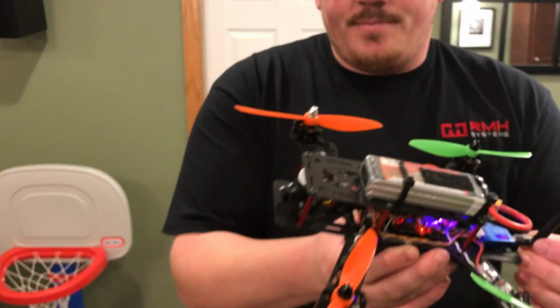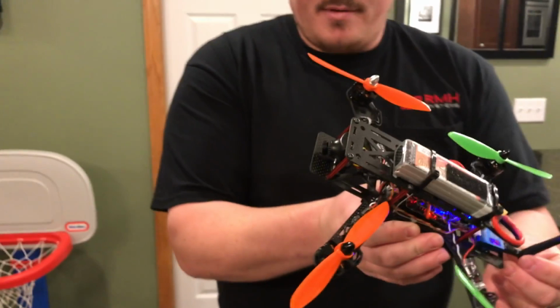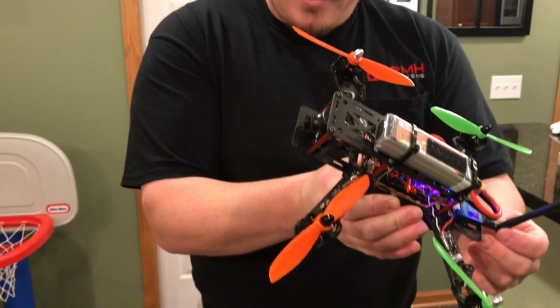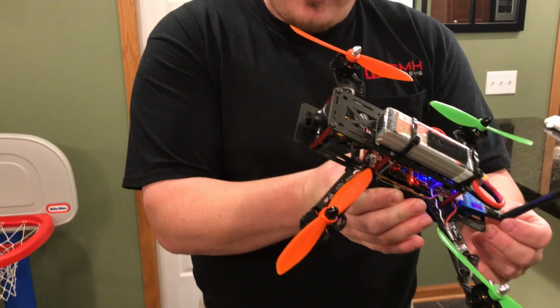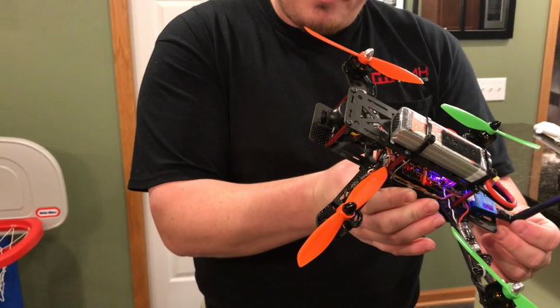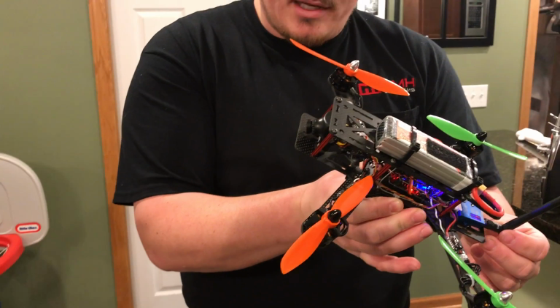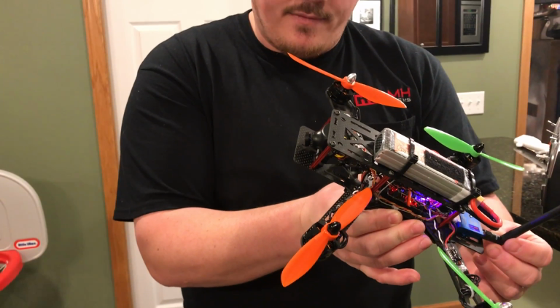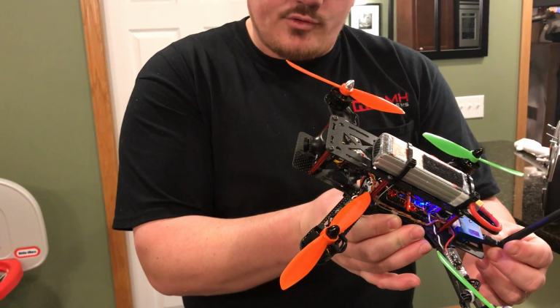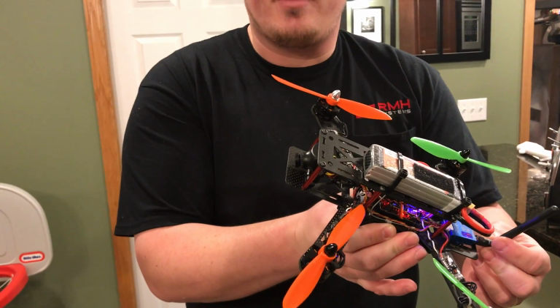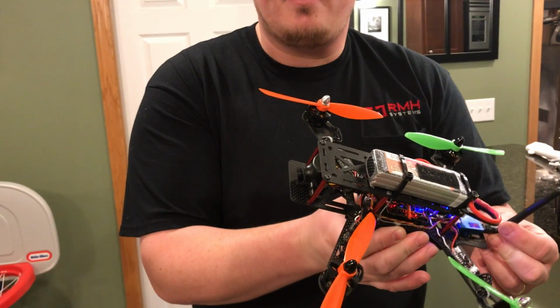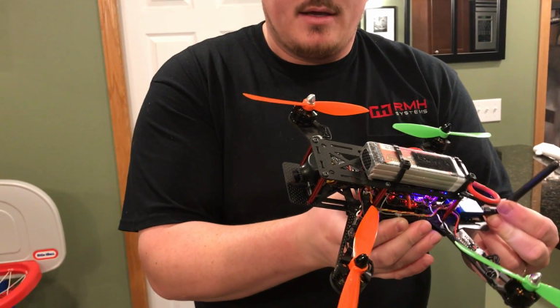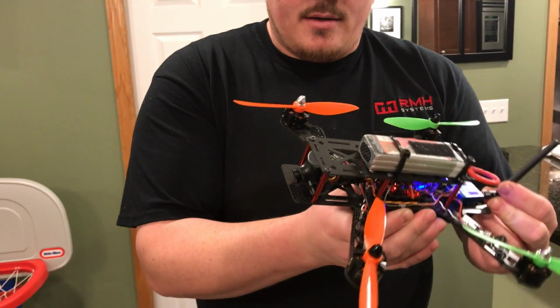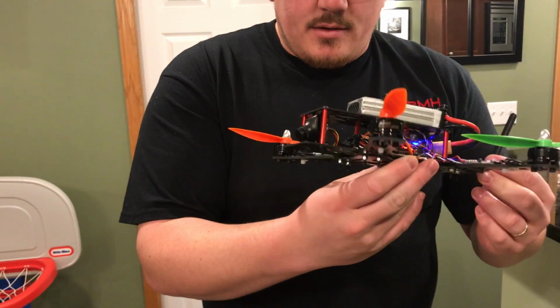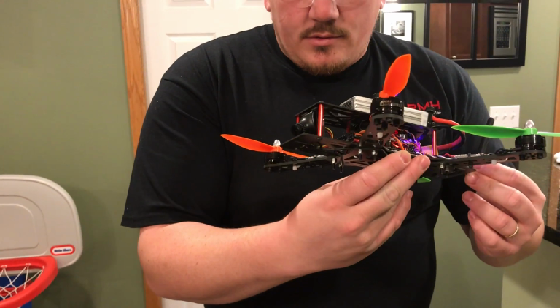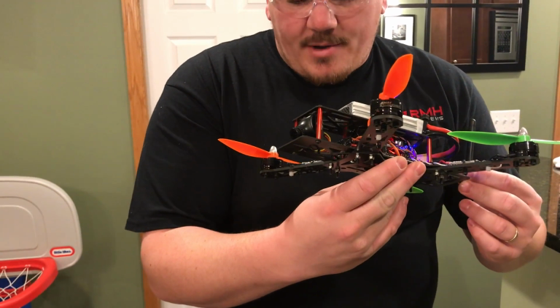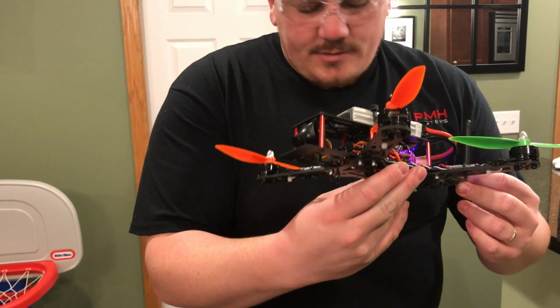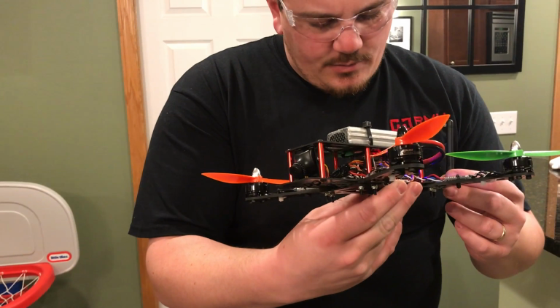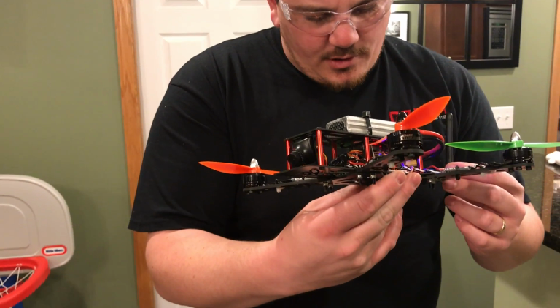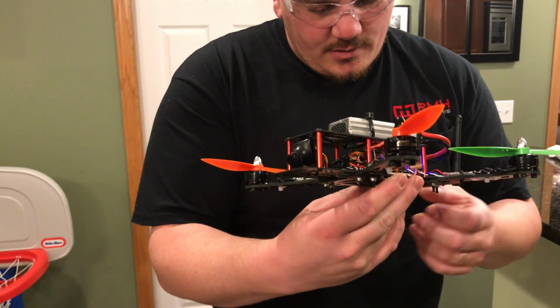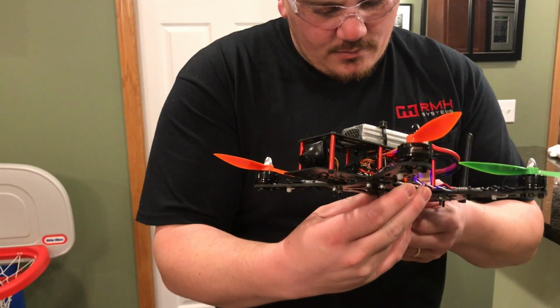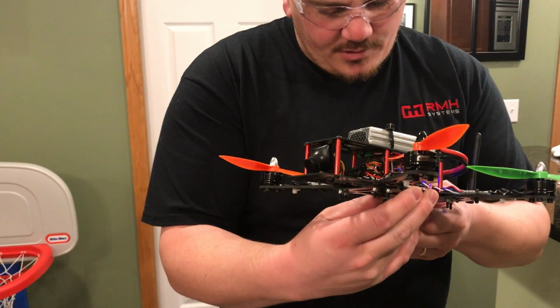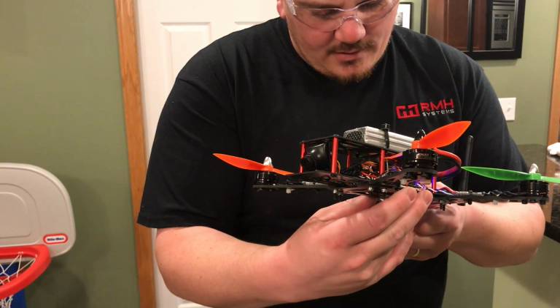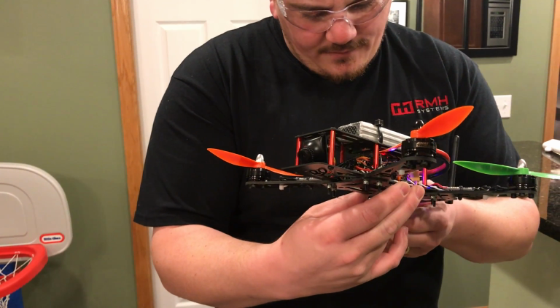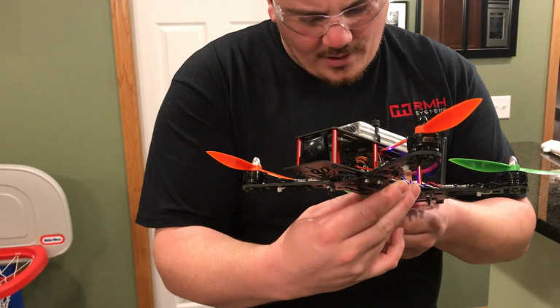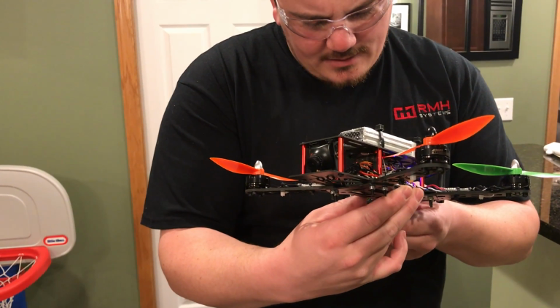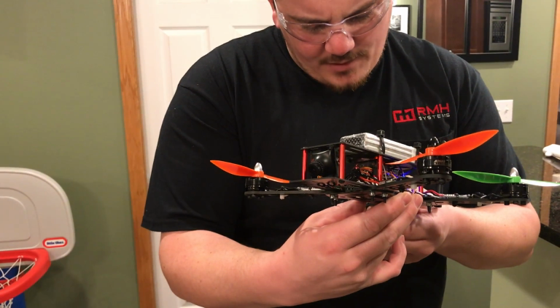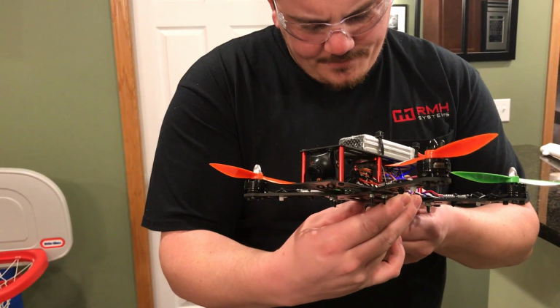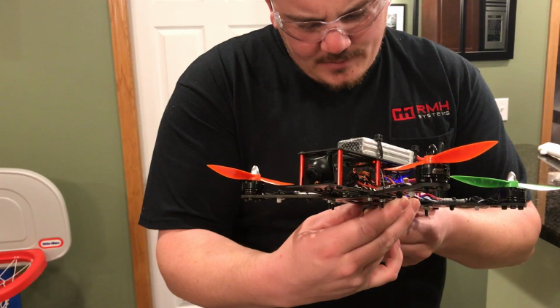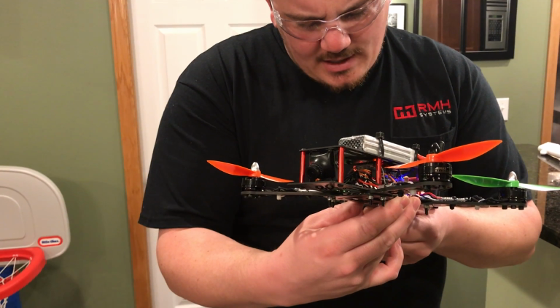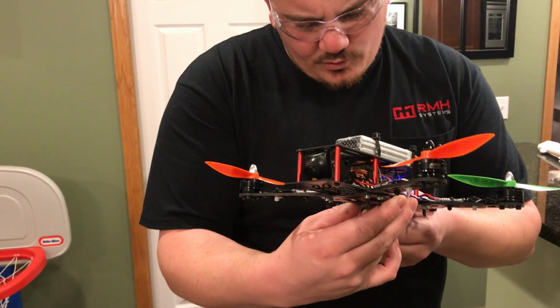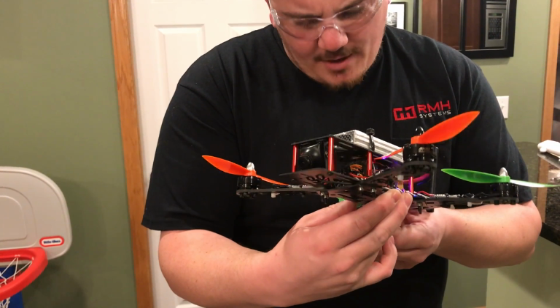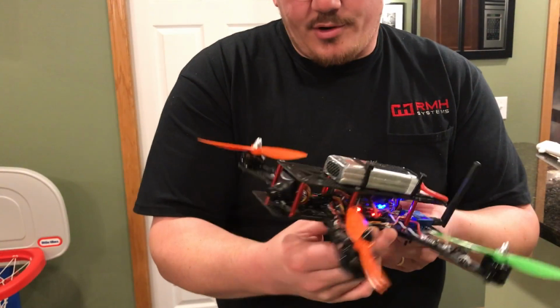What are we using for motors? Emax MT2204 2300KV. And 20-amp Optos — what is the brand? Favorite? 20-amp Opto Pros.